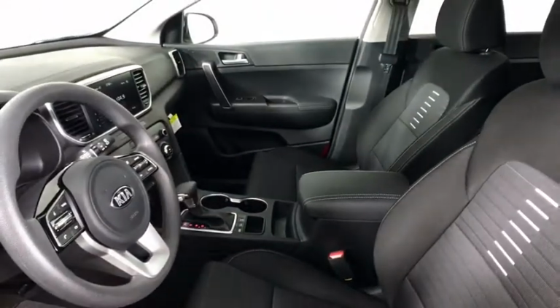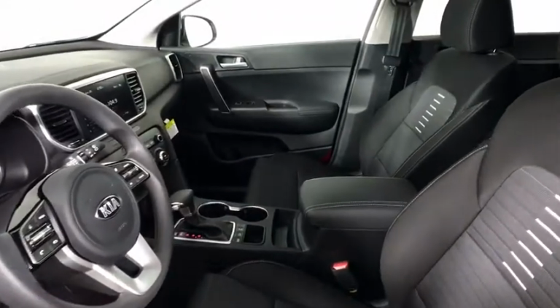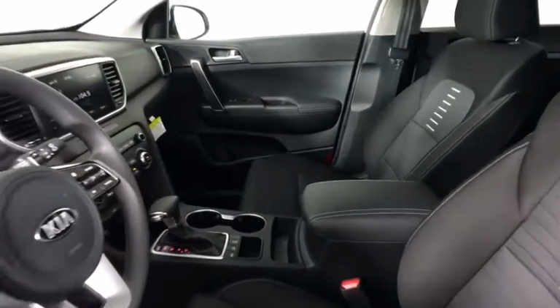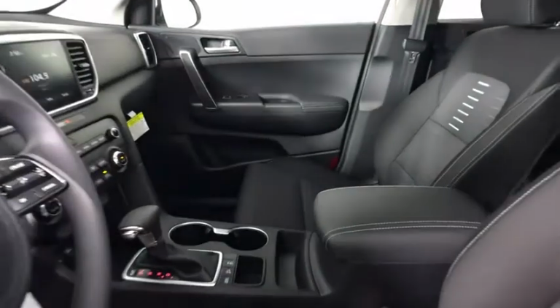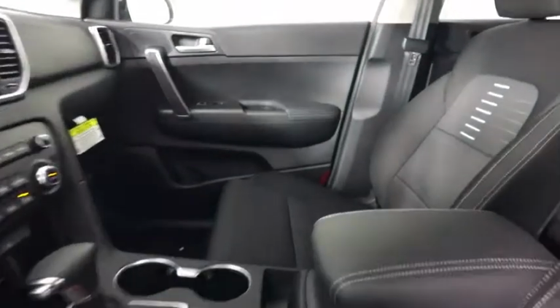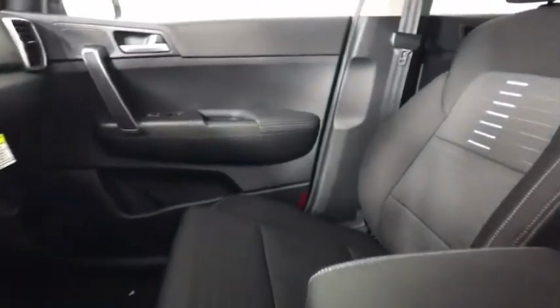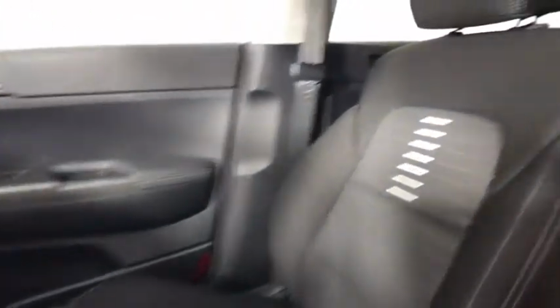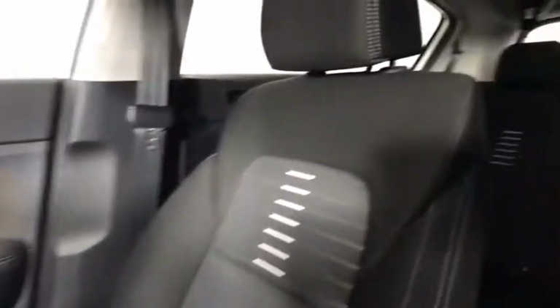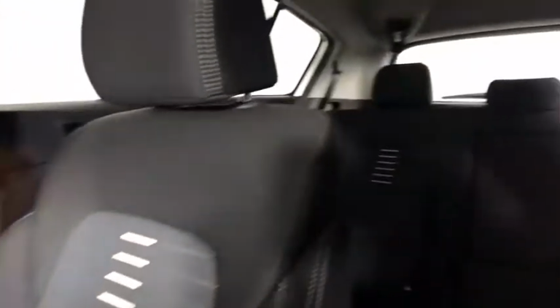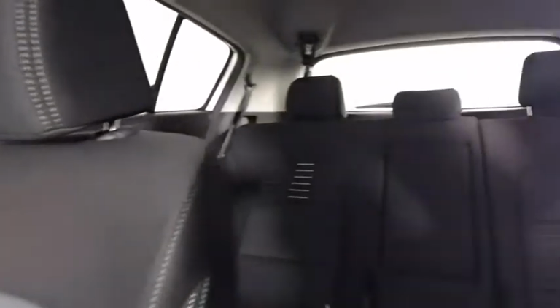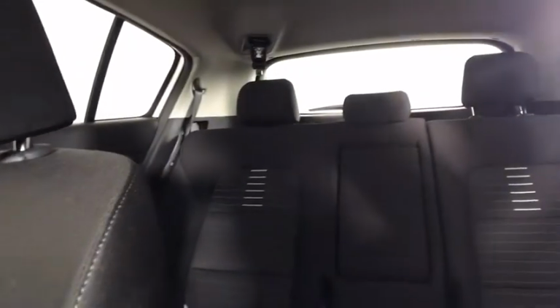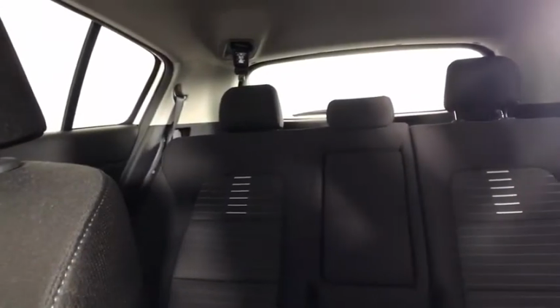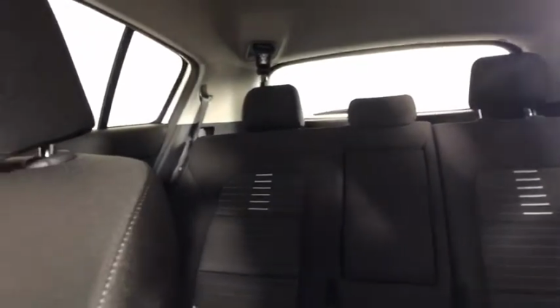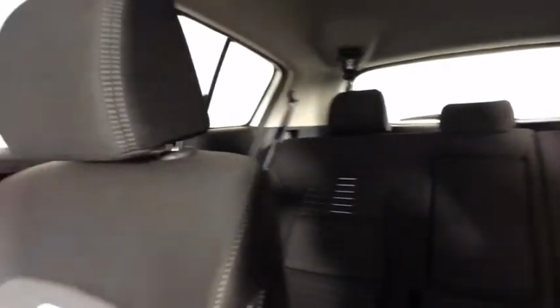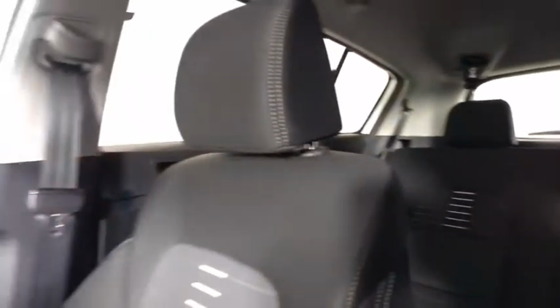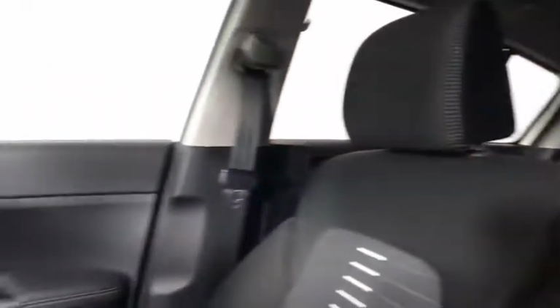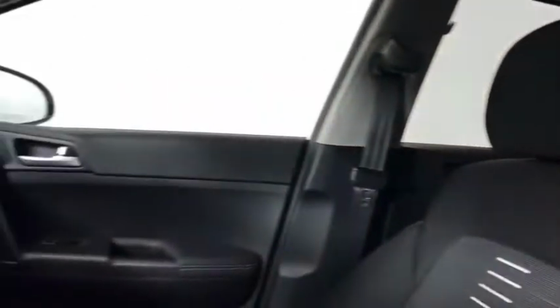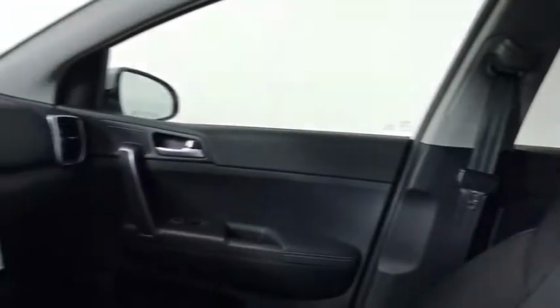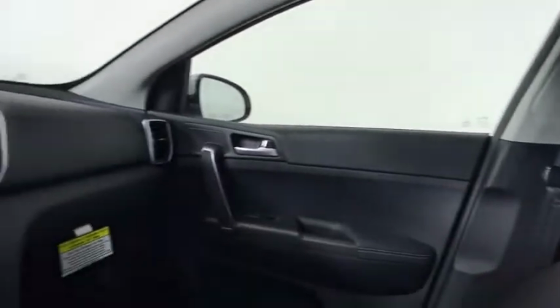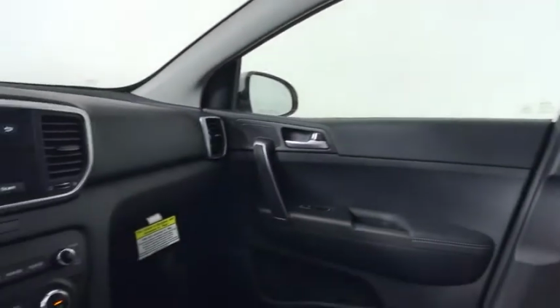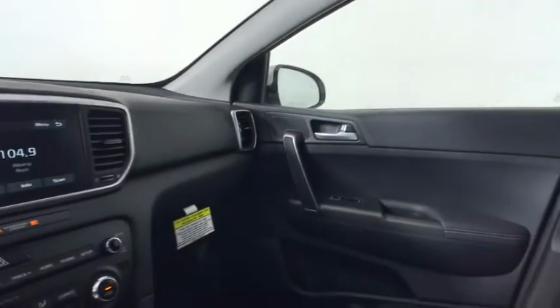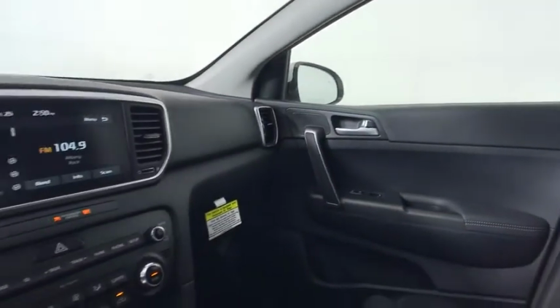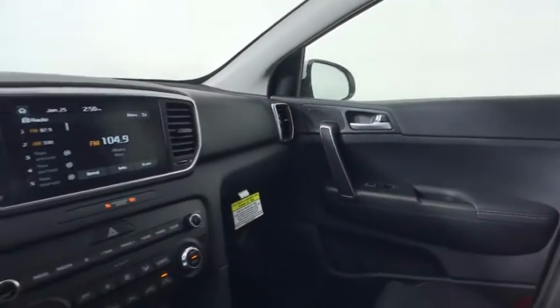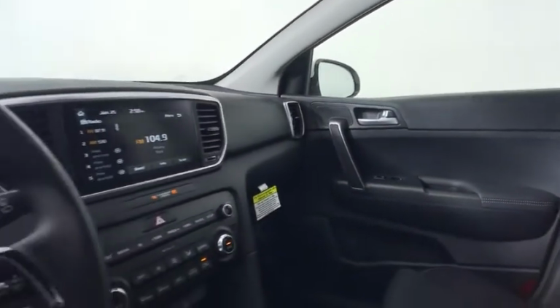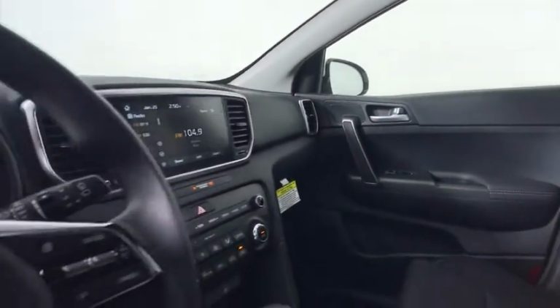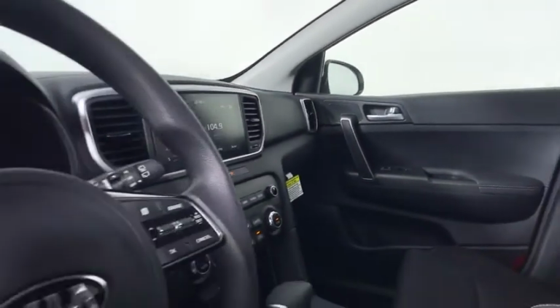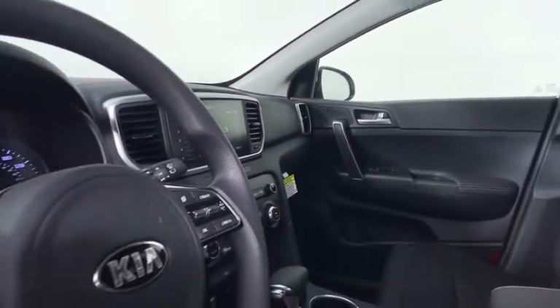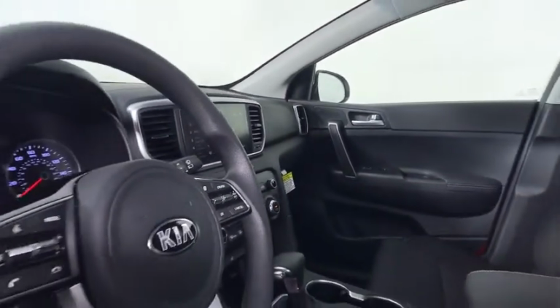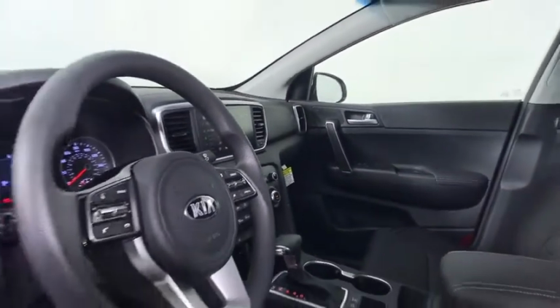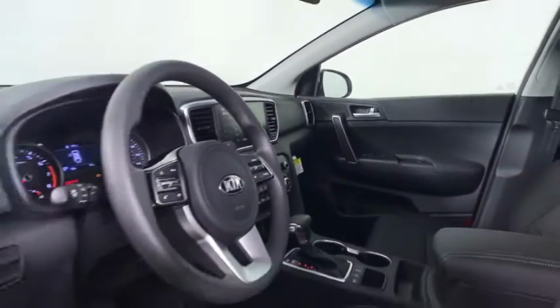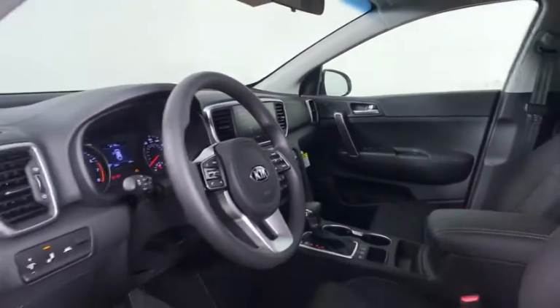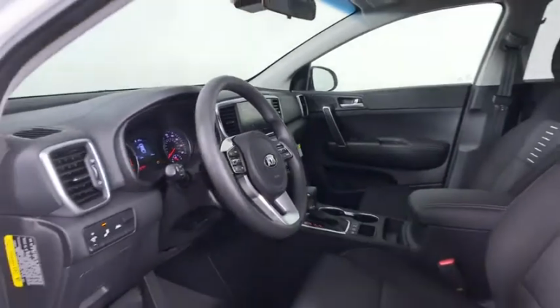Power steering, adjustable steering wheel, cruise control, aluminum wheels, four-wheel disc brakes, rear defrost, AM FM stereo radio, MP3 player, passenger airbag, security system.